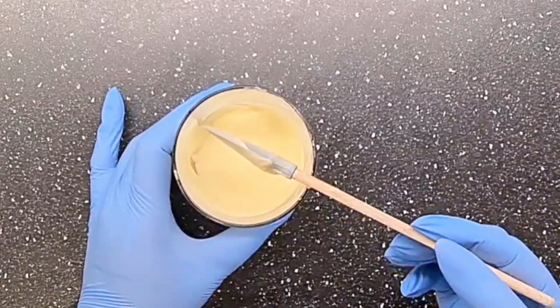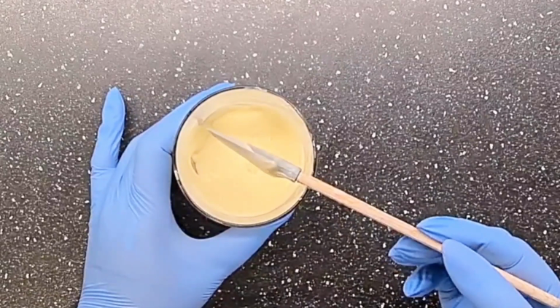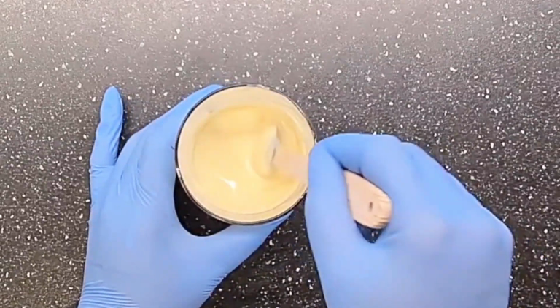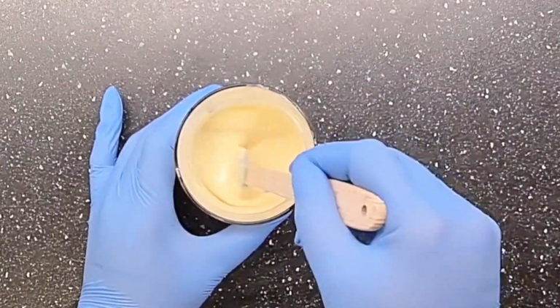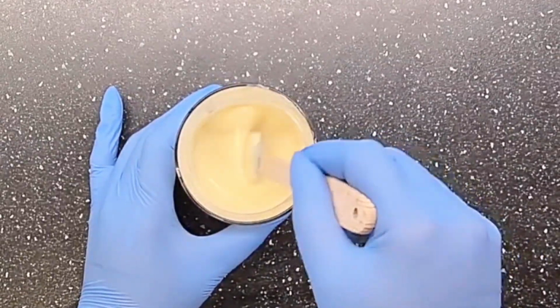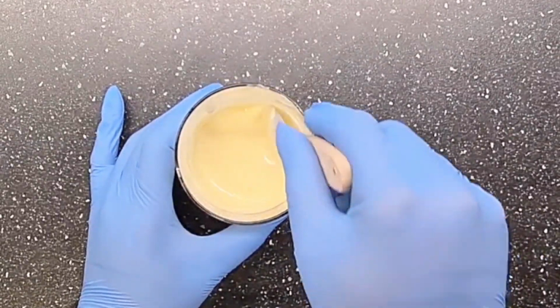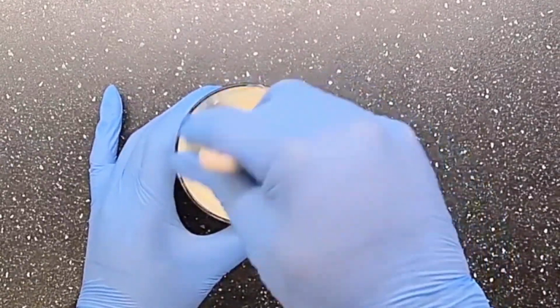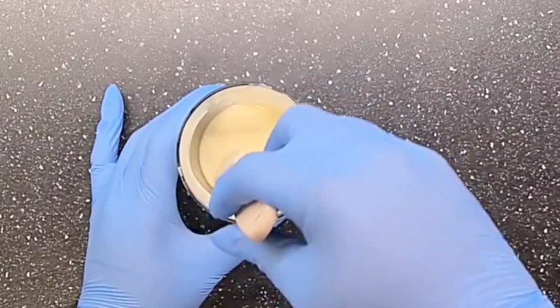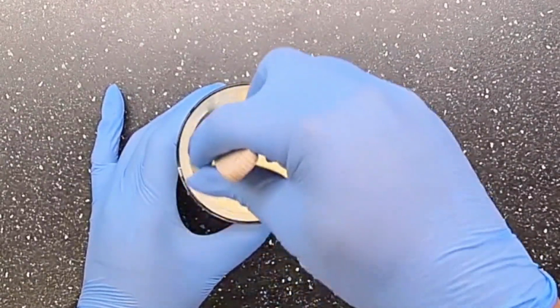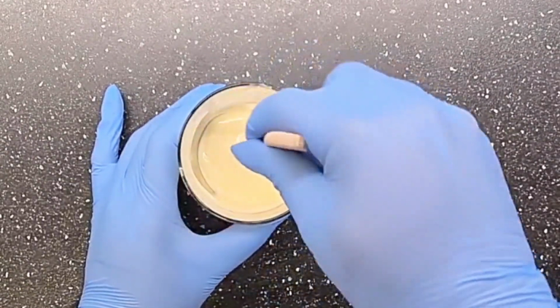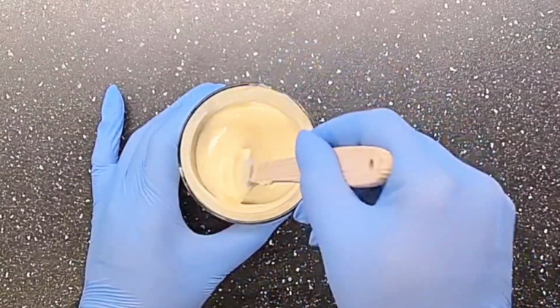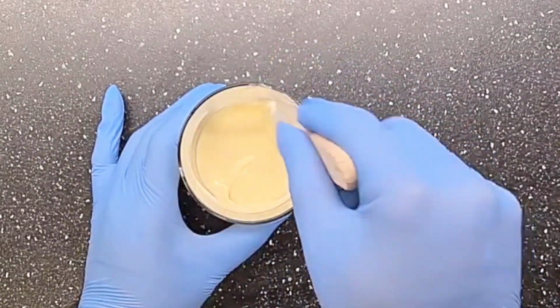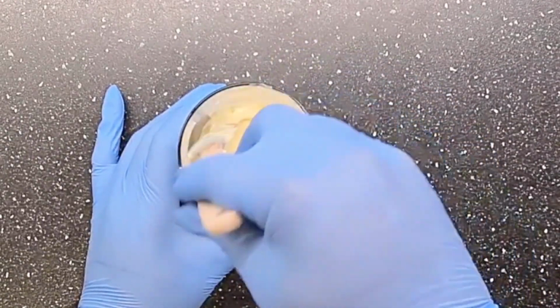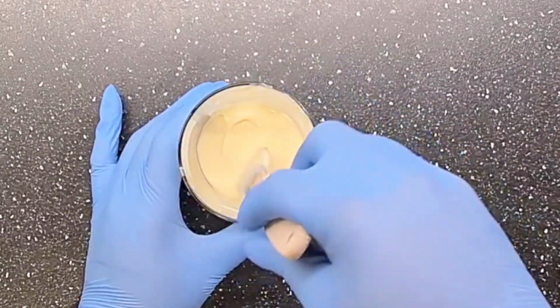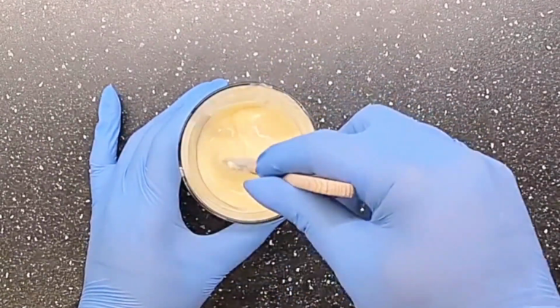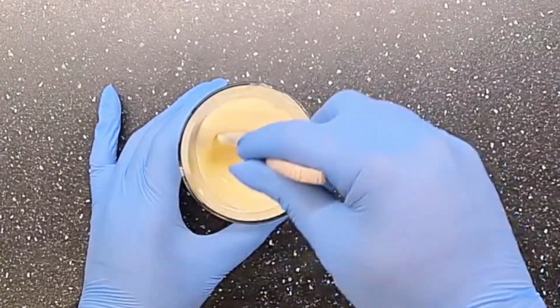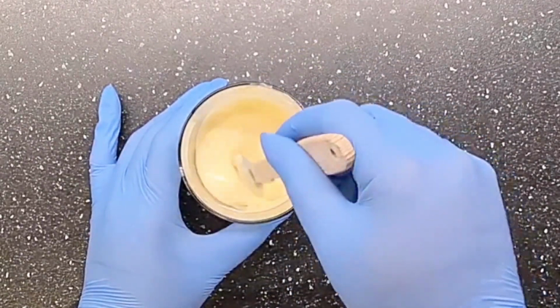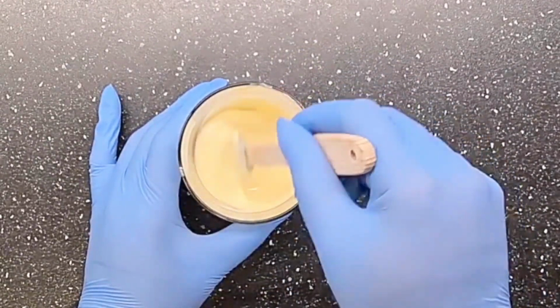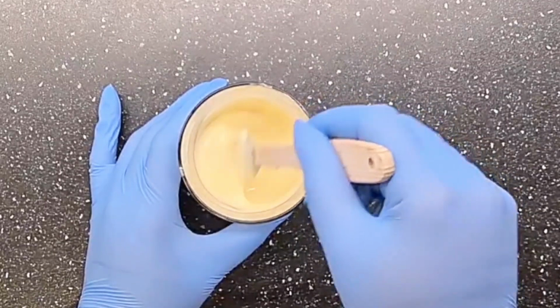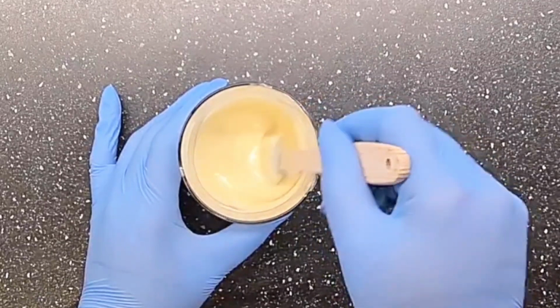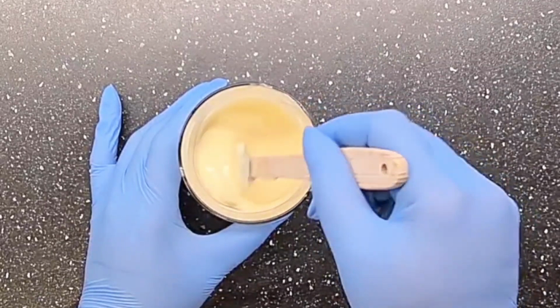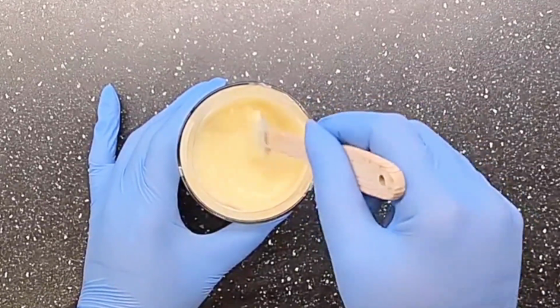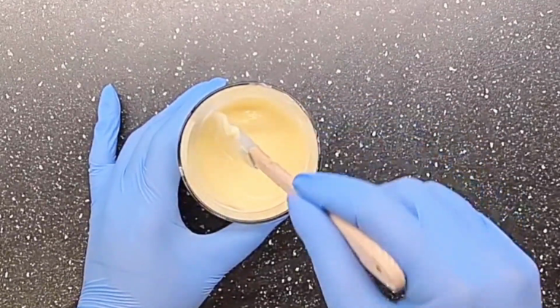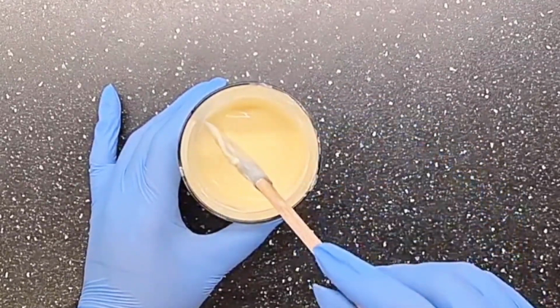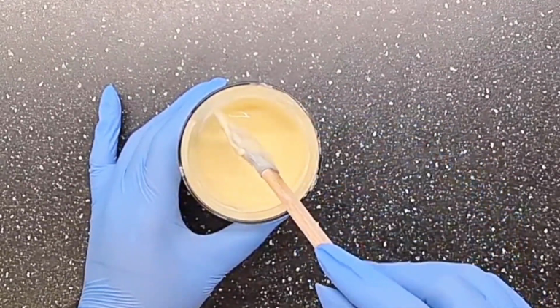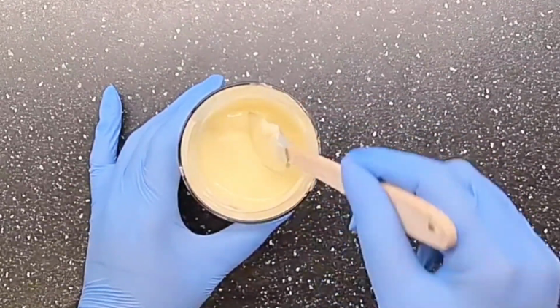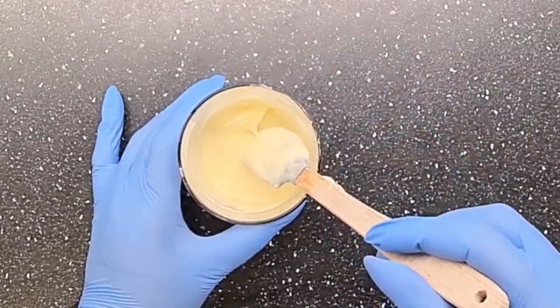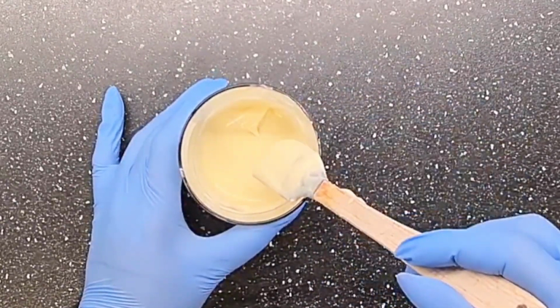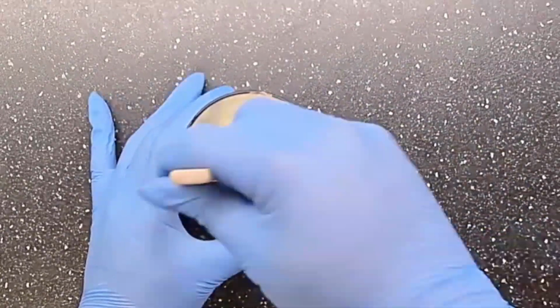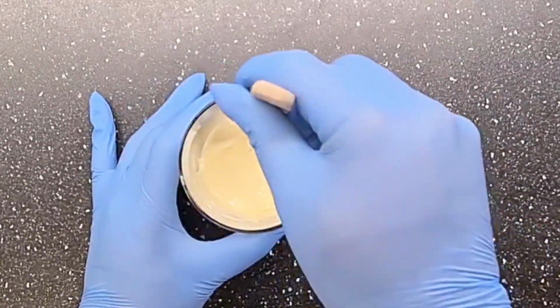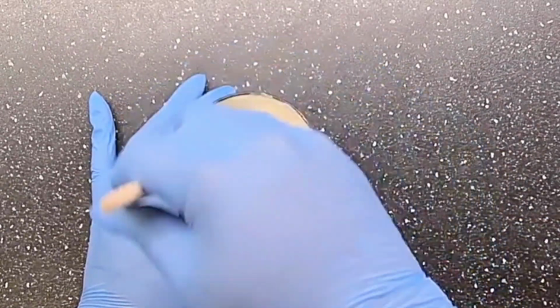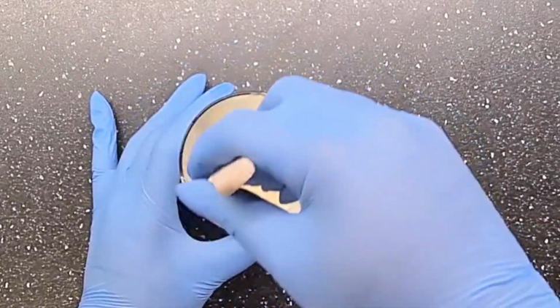The cream is thickening up nicely. I'll just let the temperature fall a little bit and then go in with my powders, and lastly I'll go in with my cool-down phase.